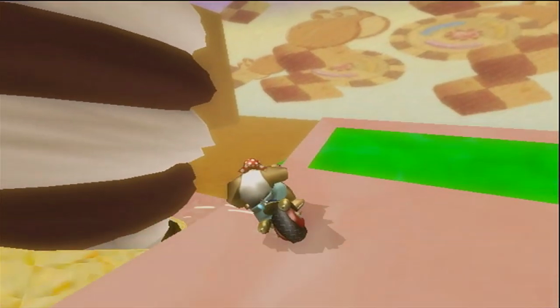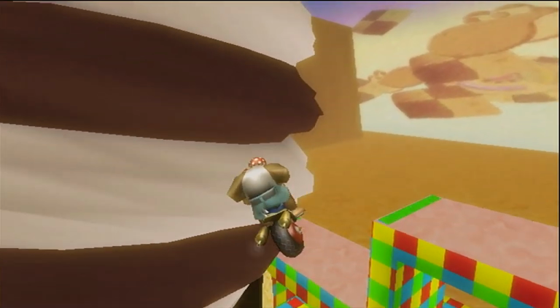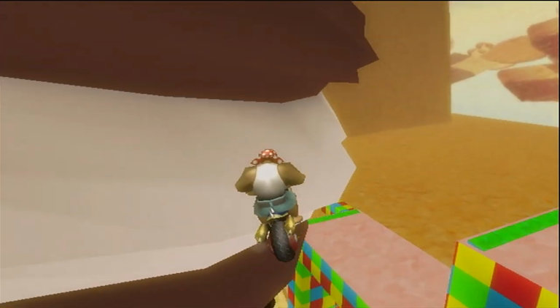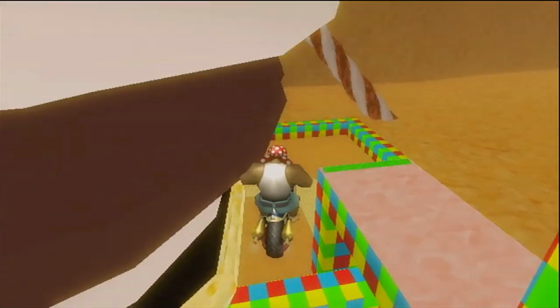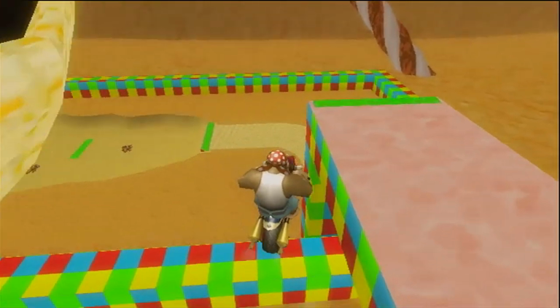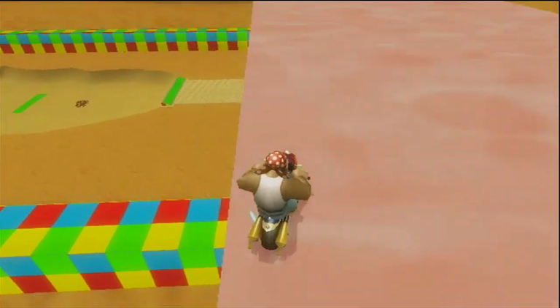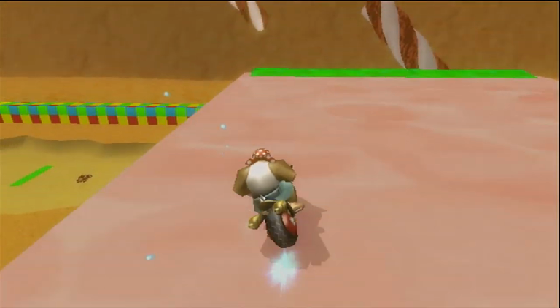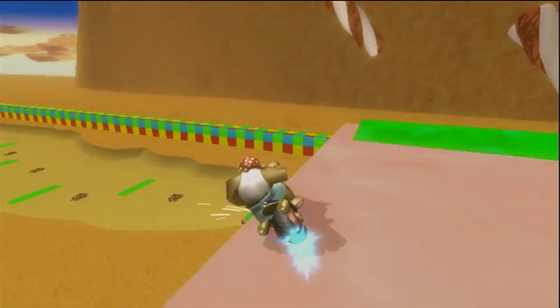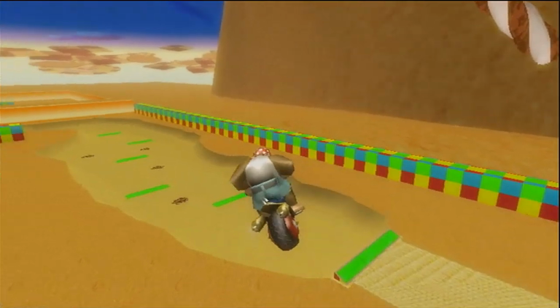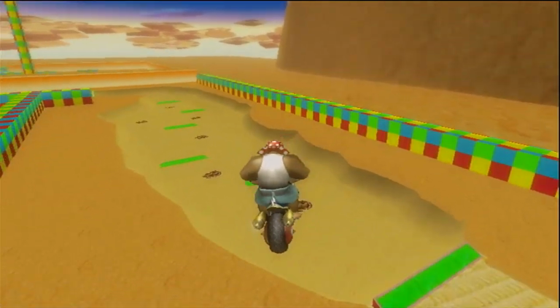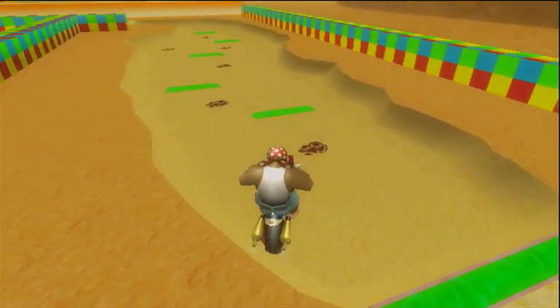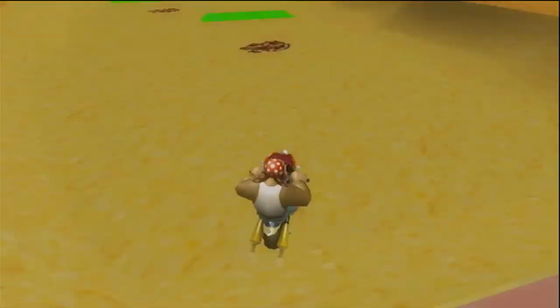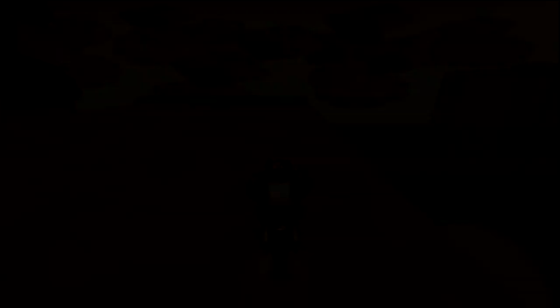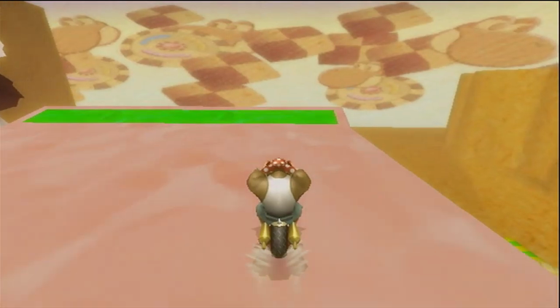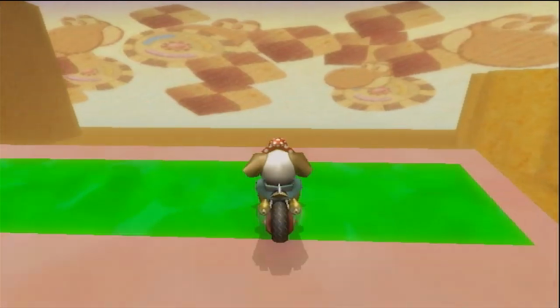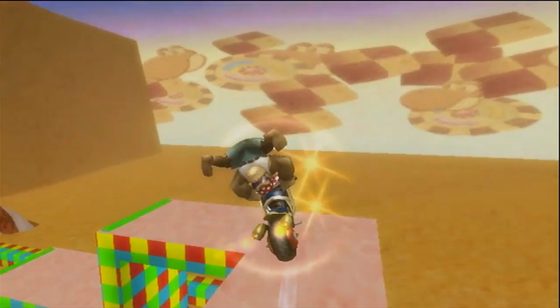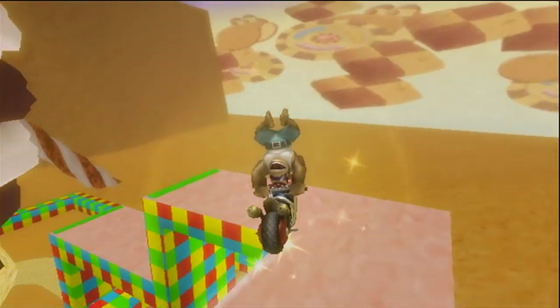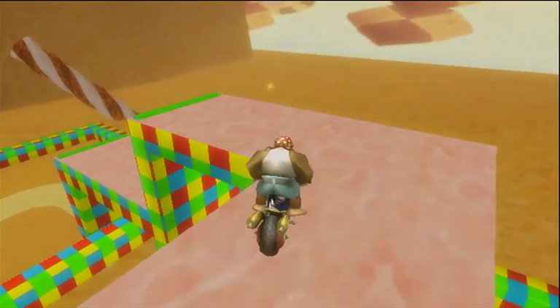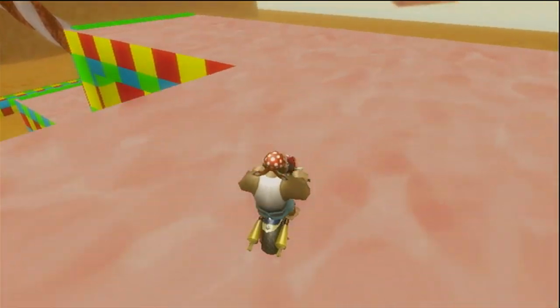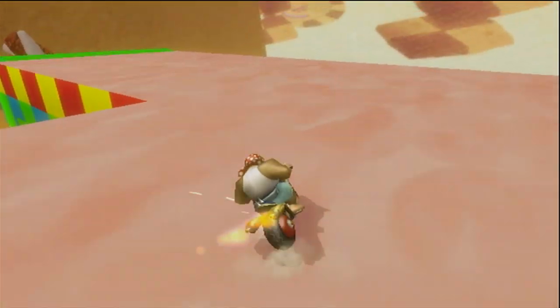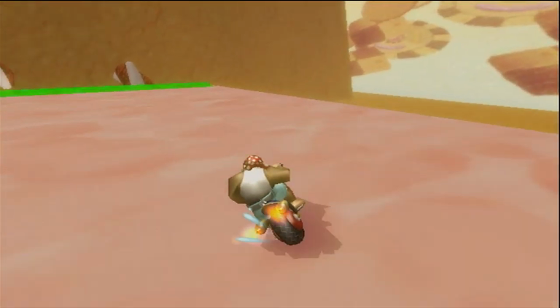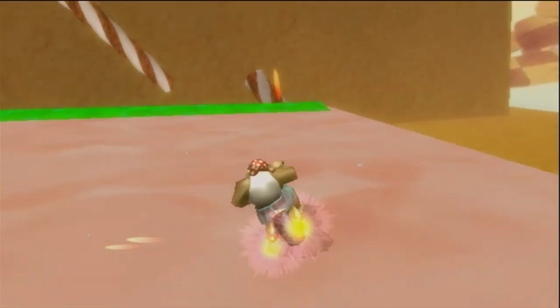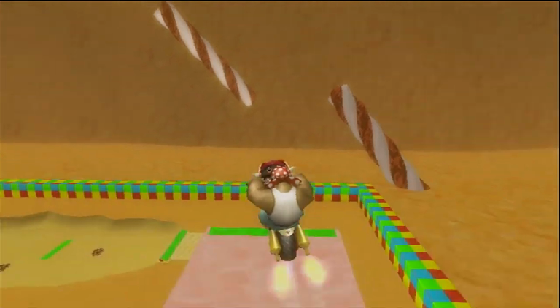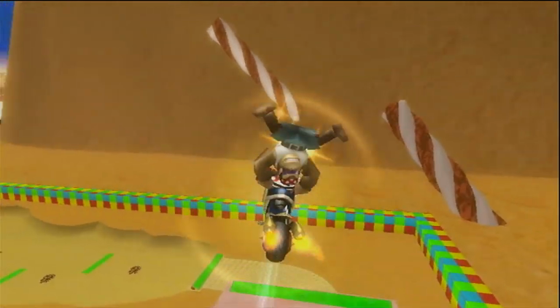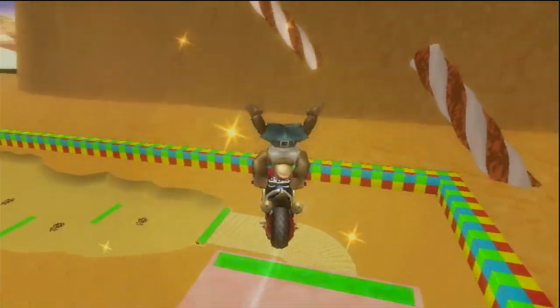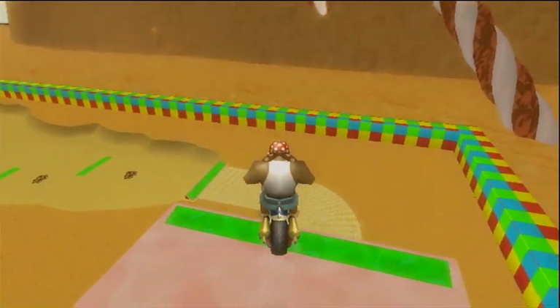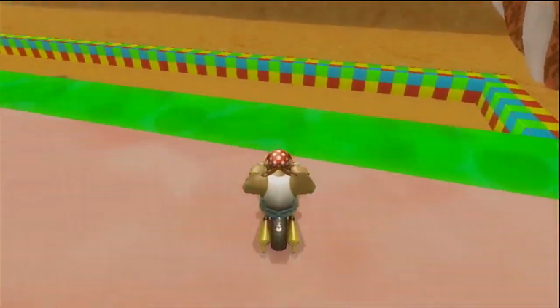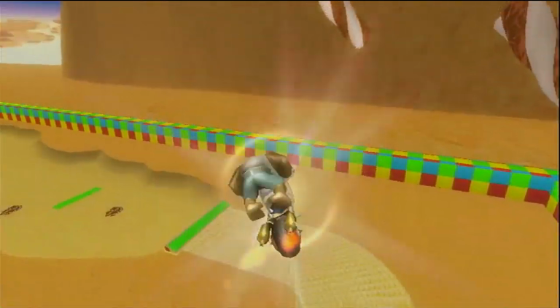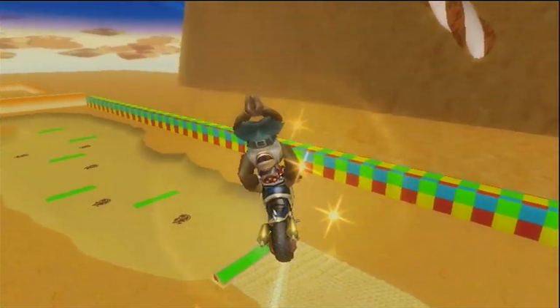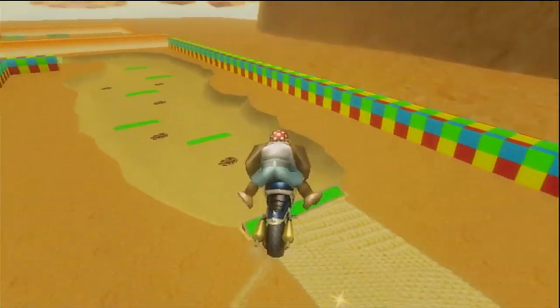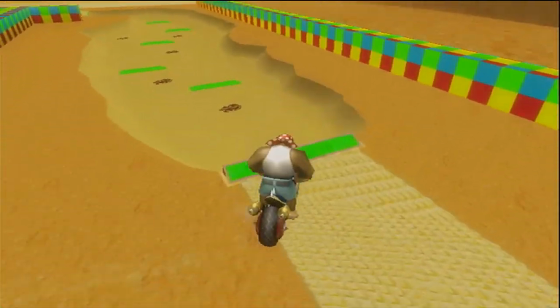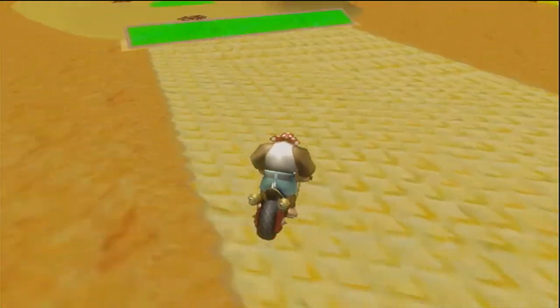The ending of Candy Coaster has a few shortcuts that save a lot of time over the regular route. As you can see, the regular route is very slow since there are a lot of slow ramps that give you loads of air time.